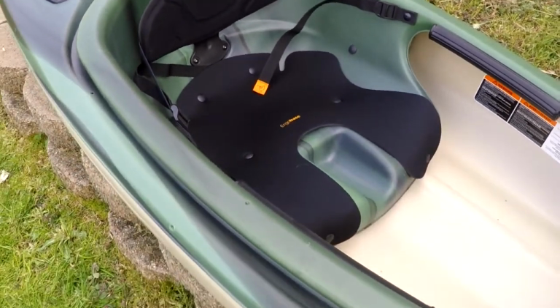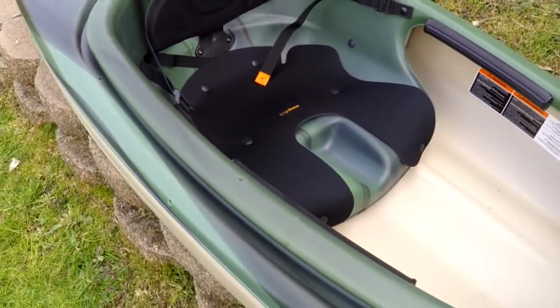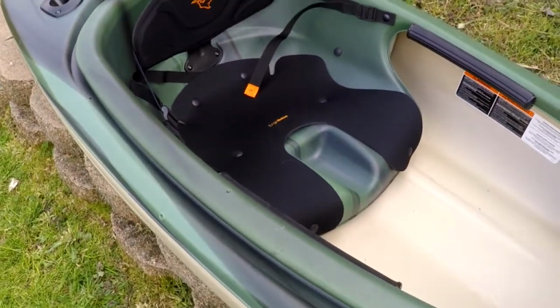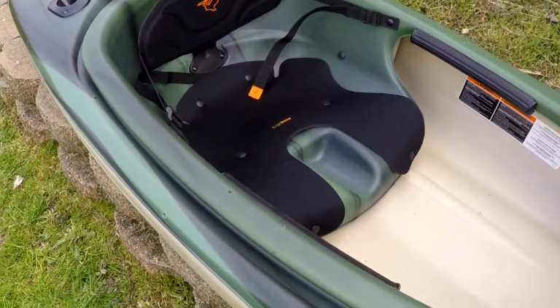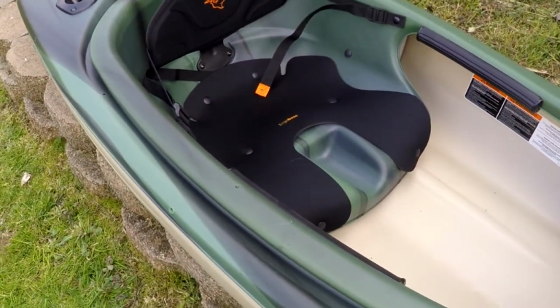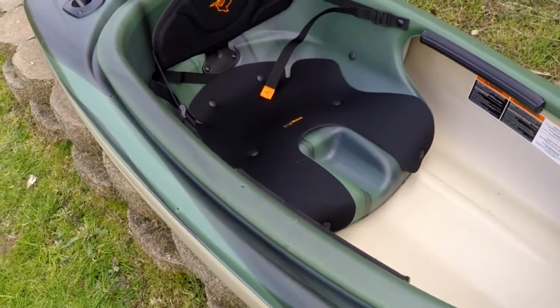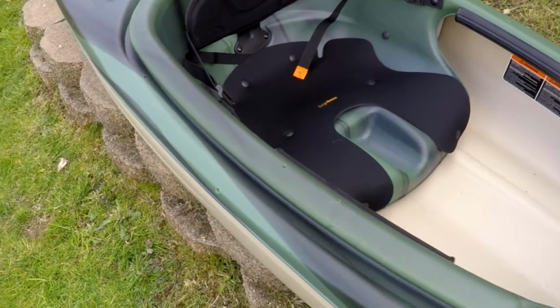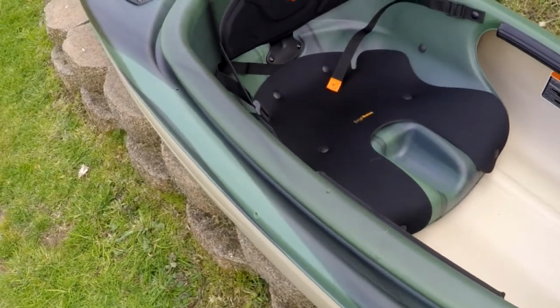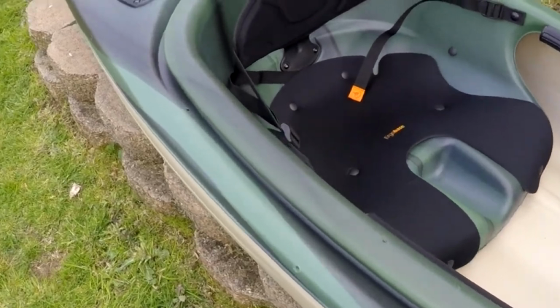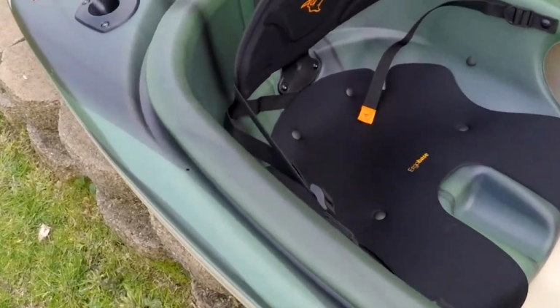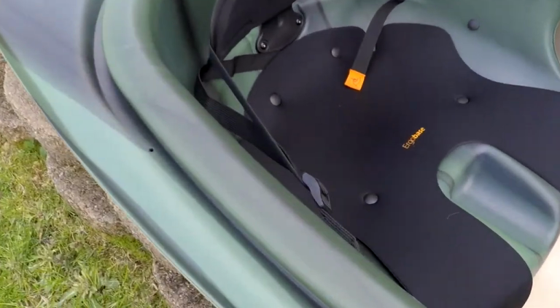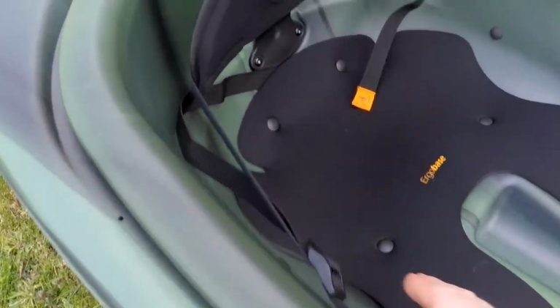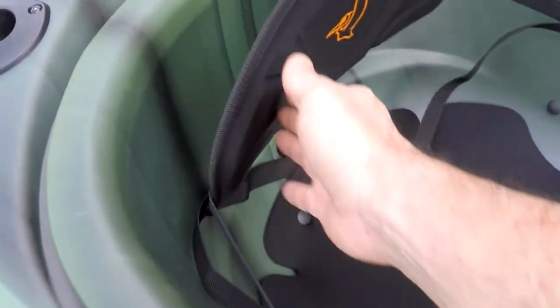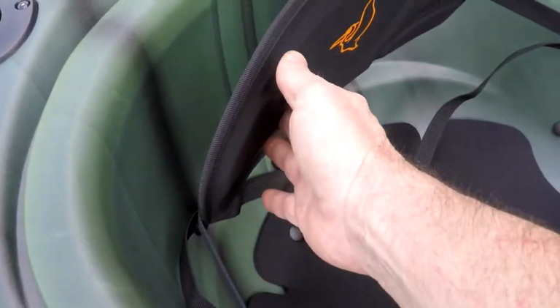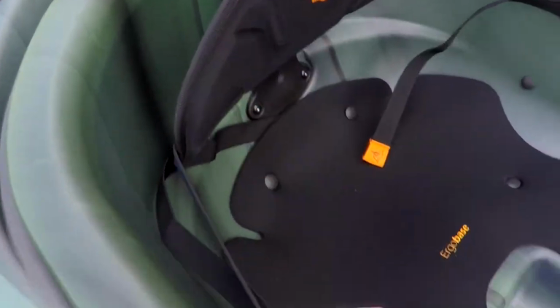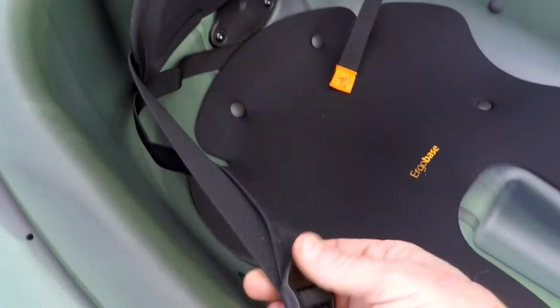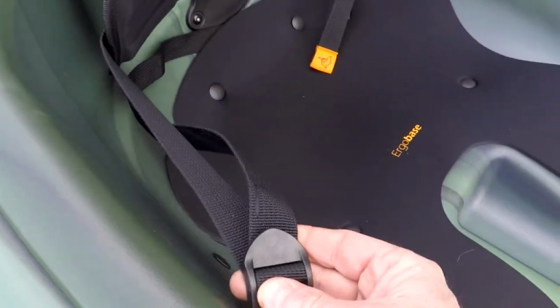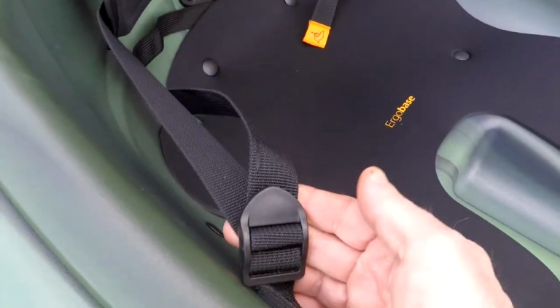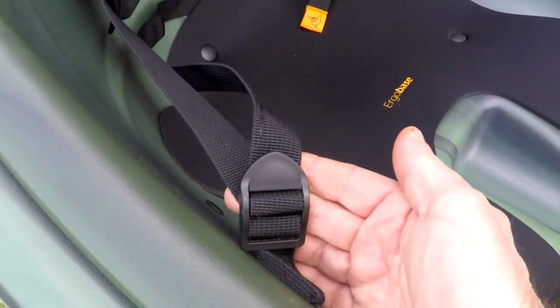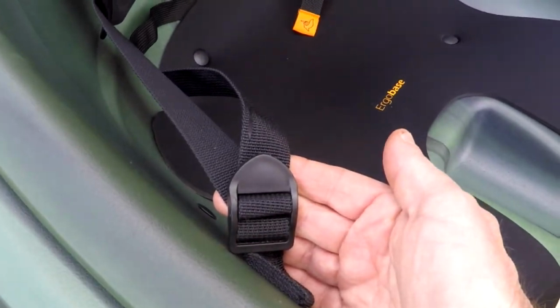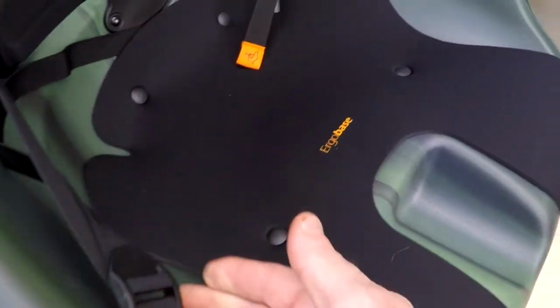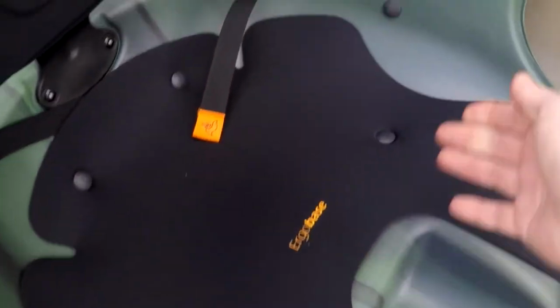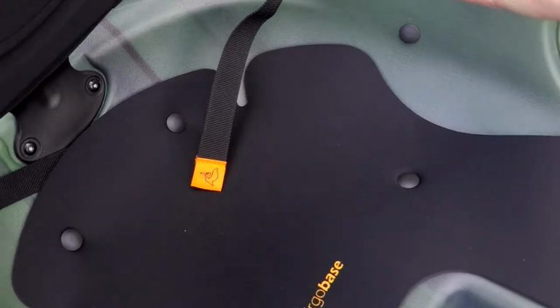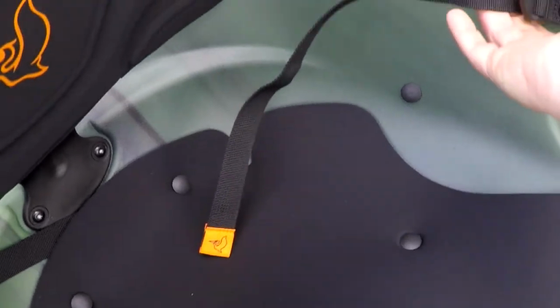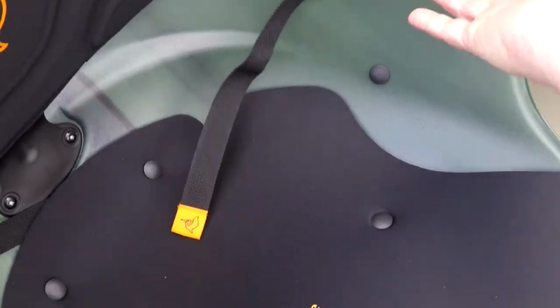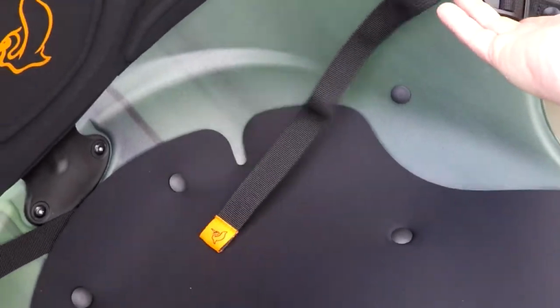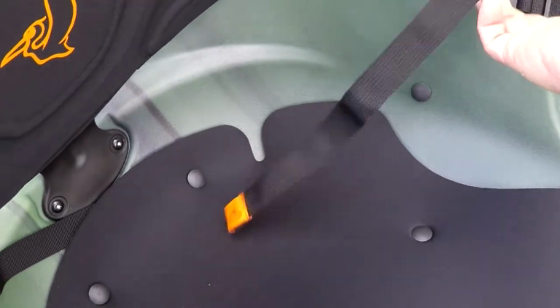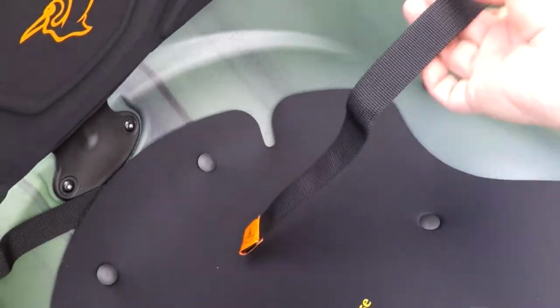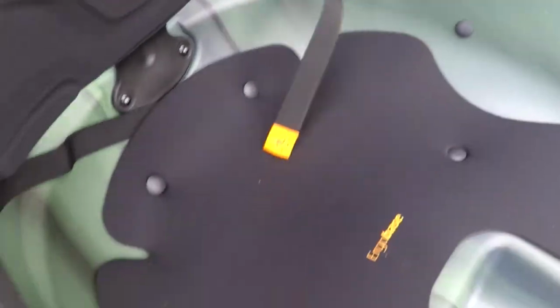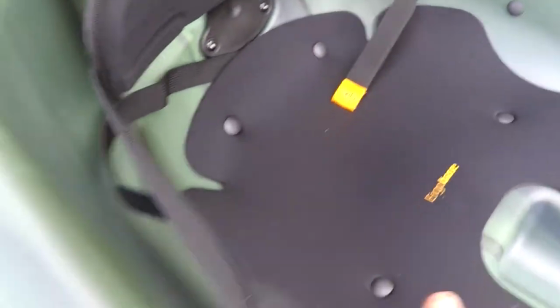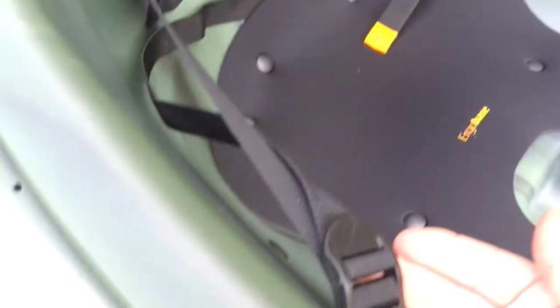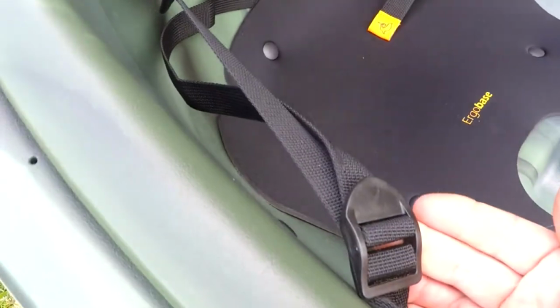The back support is fully adjustable, as you can see here. Both sides — just let the straps in and out however you want it.